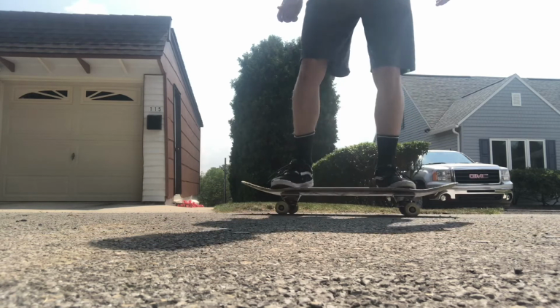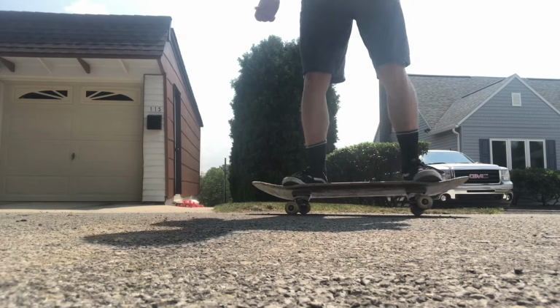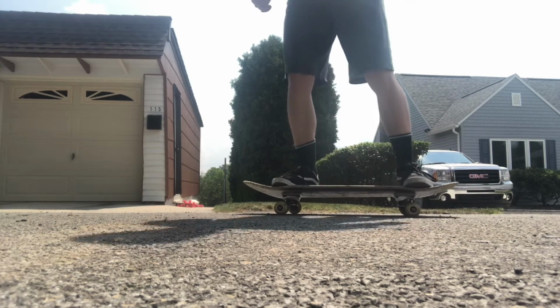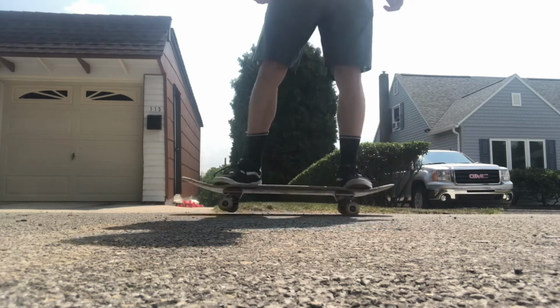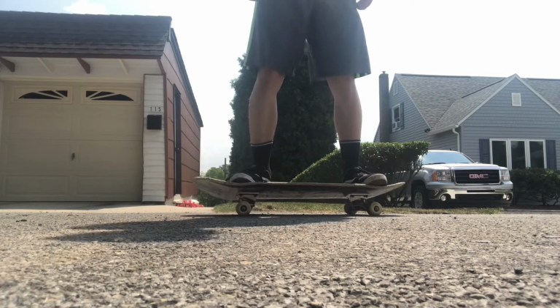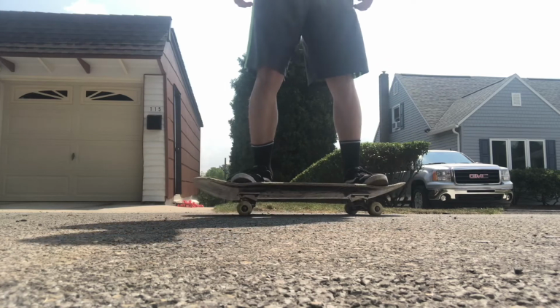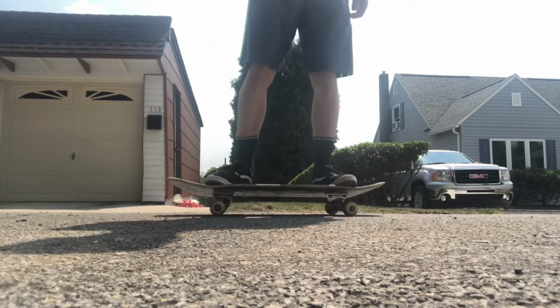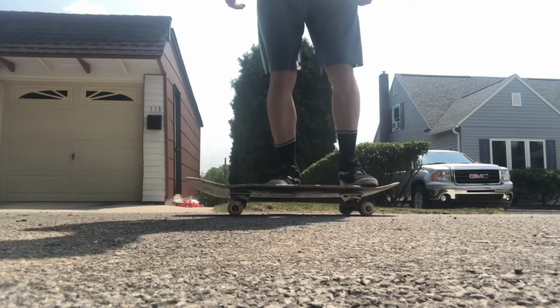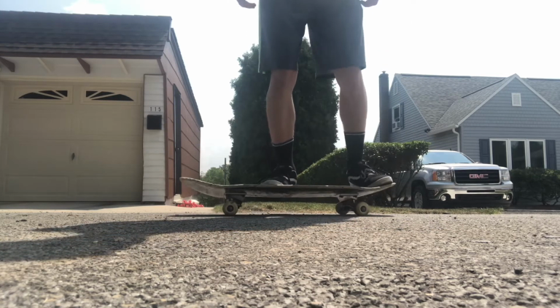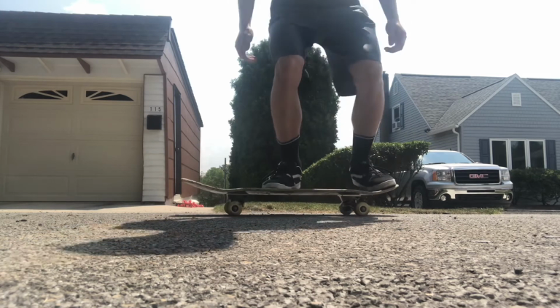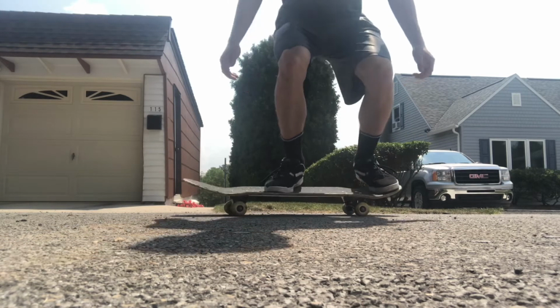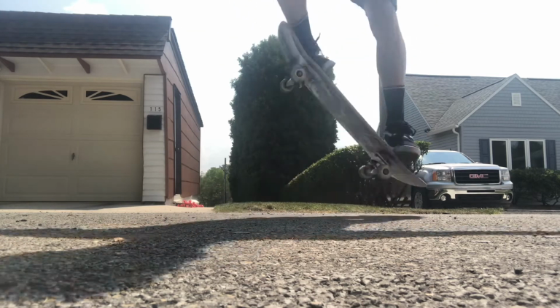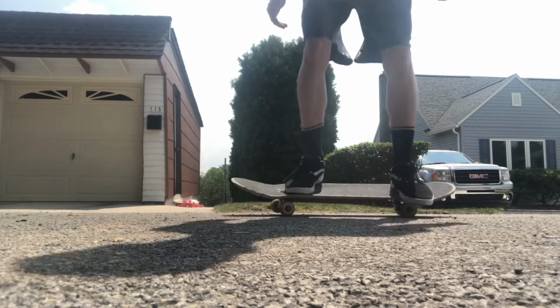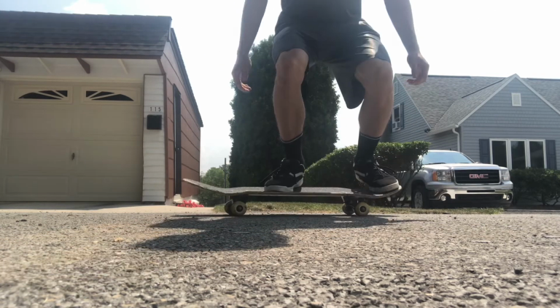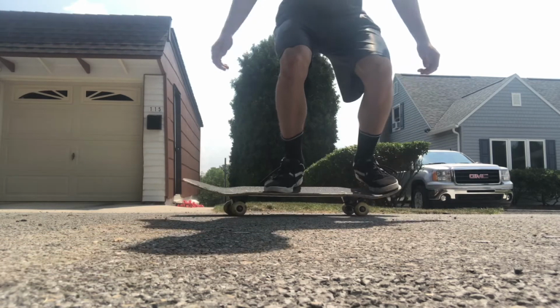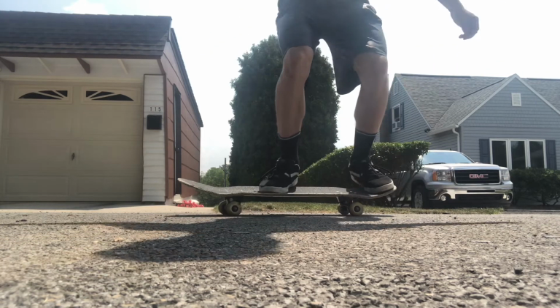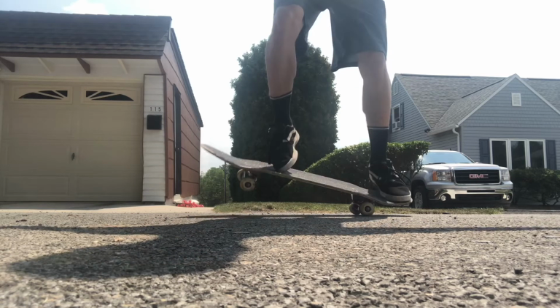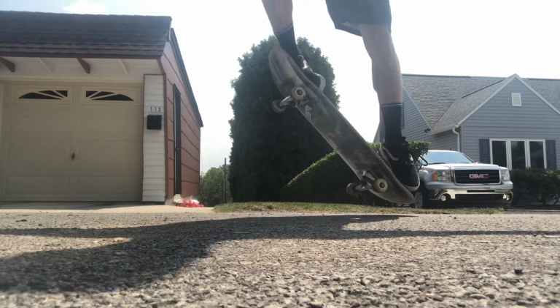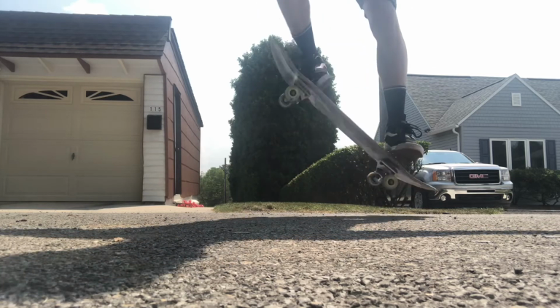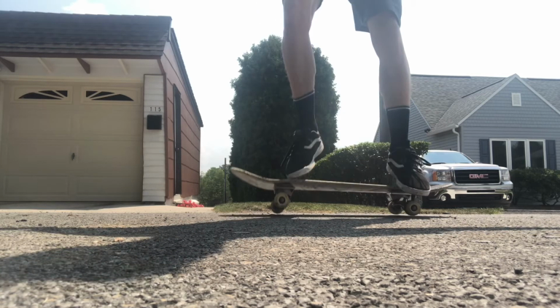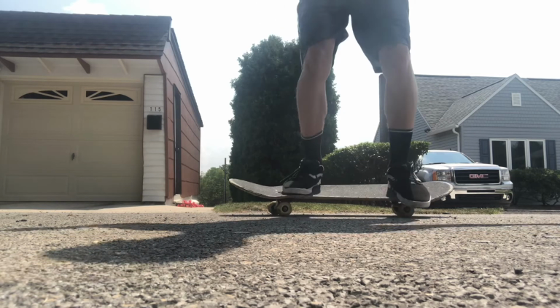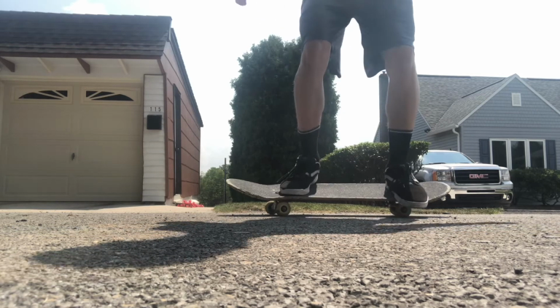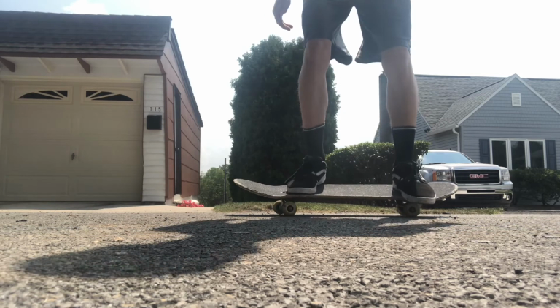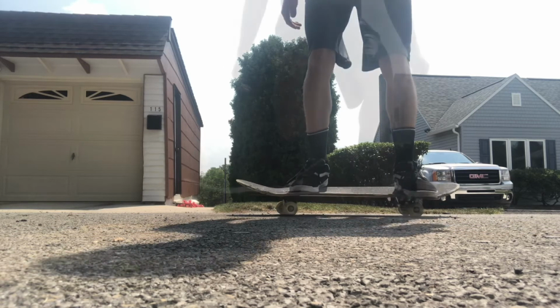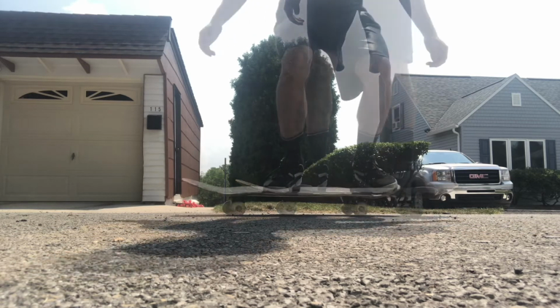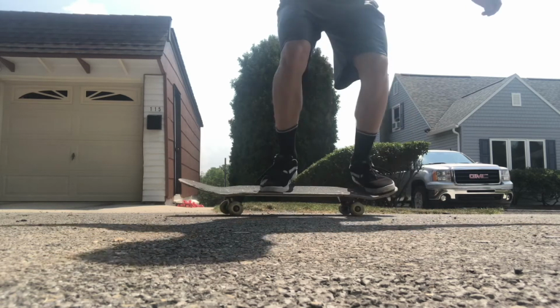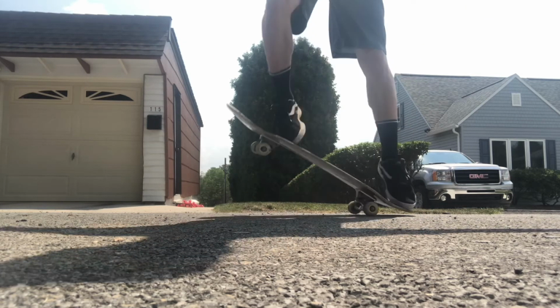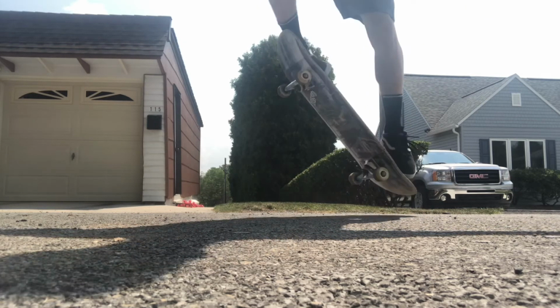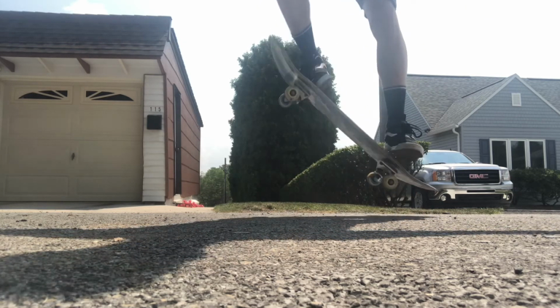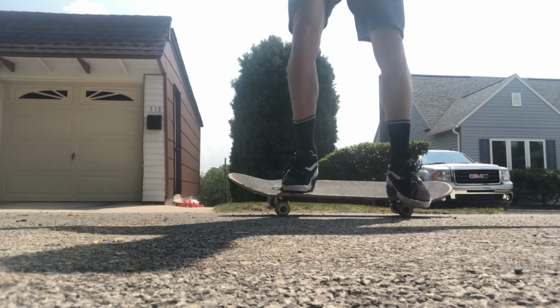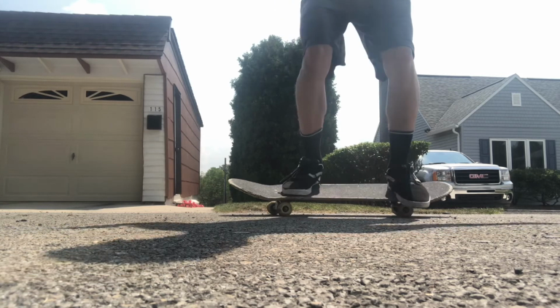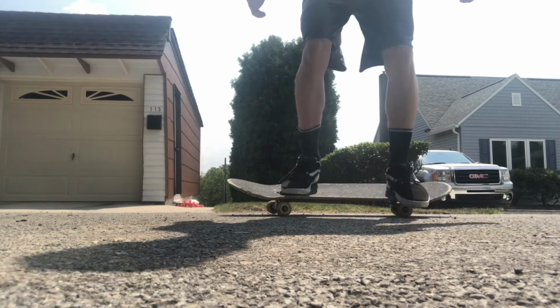One thing that most ollie tutorials don't tell you is that what makes the board come off the ground is the pop of your back foot. Right here, I'm not even sliding my front foot up. I'm having a rocket ollie which is not what you want, but it's still getting the board off the ground.